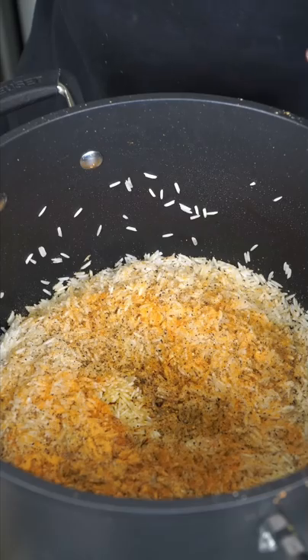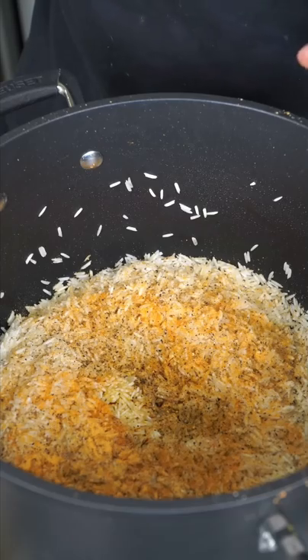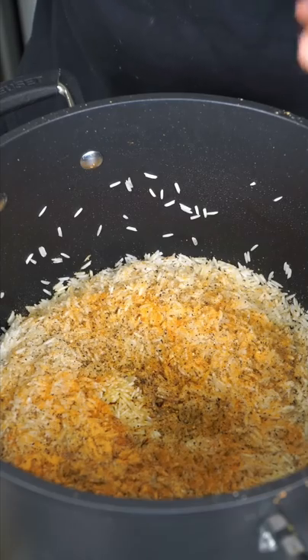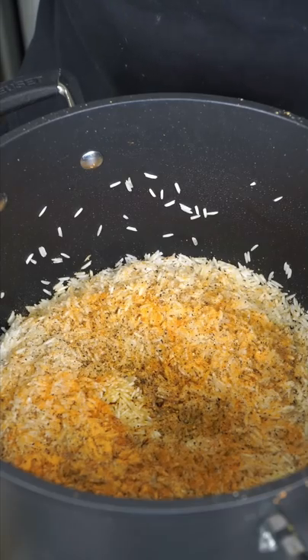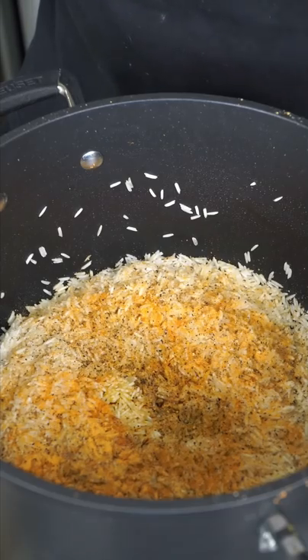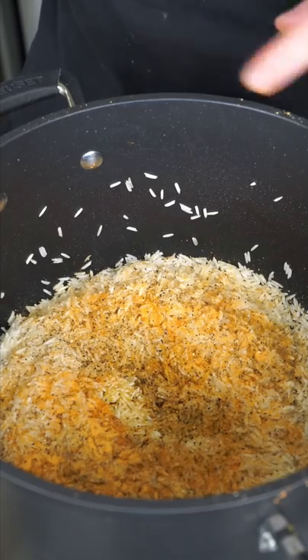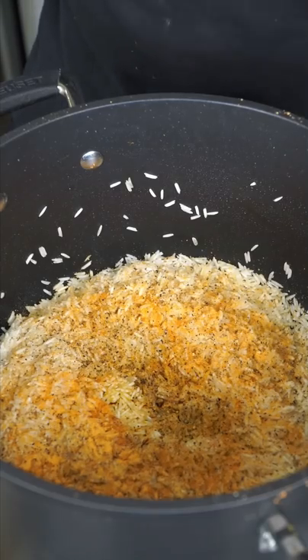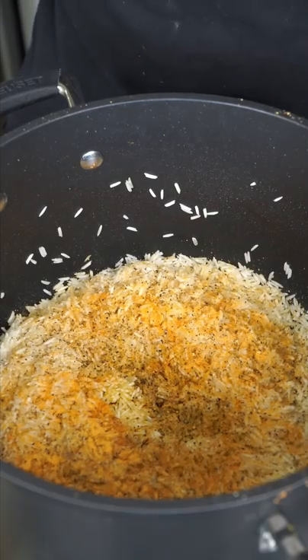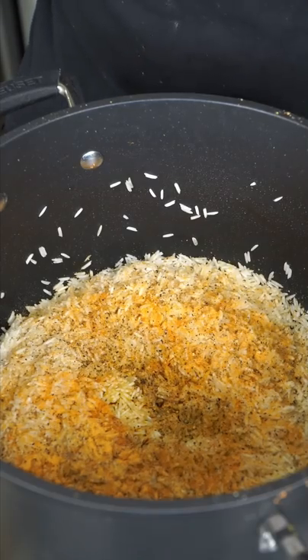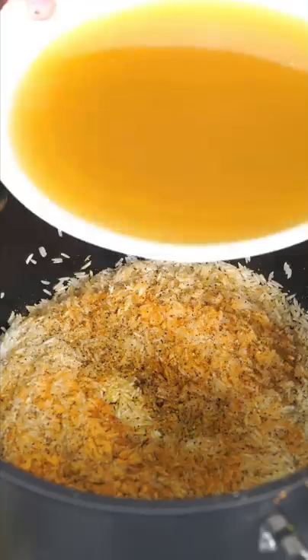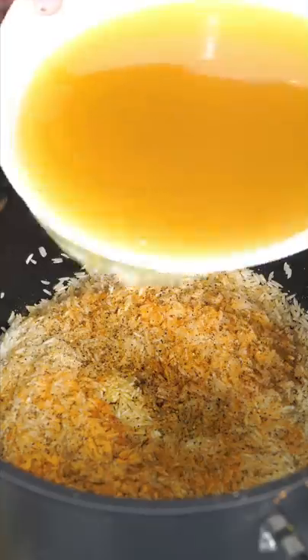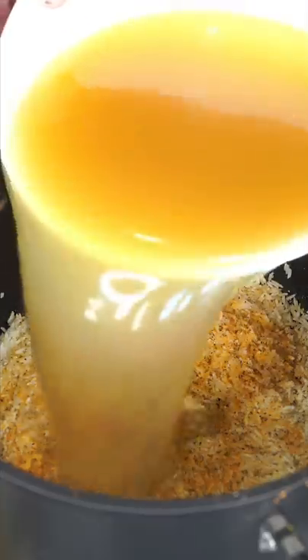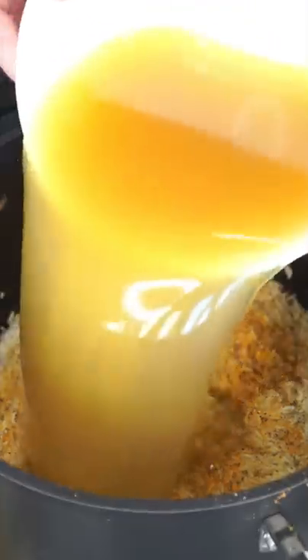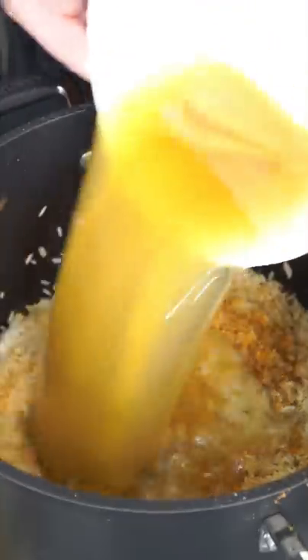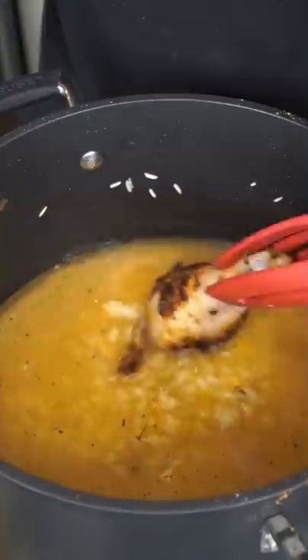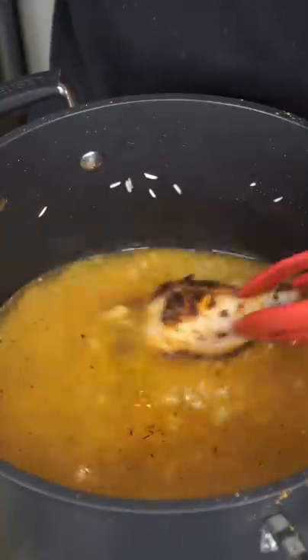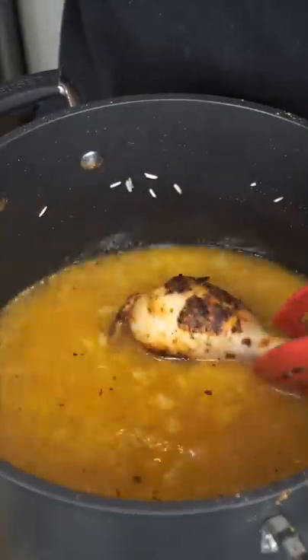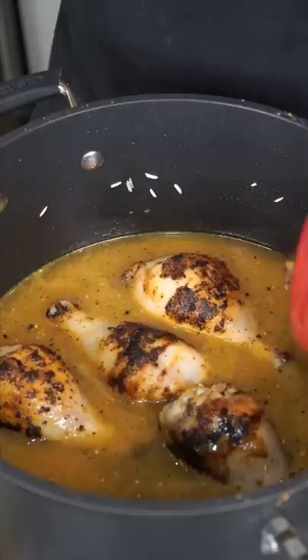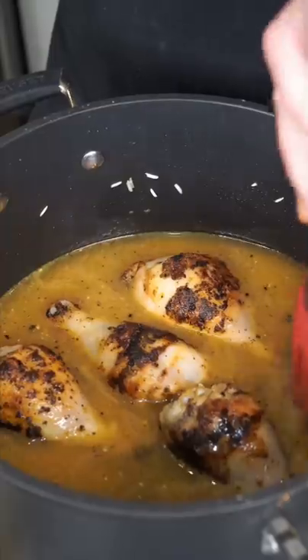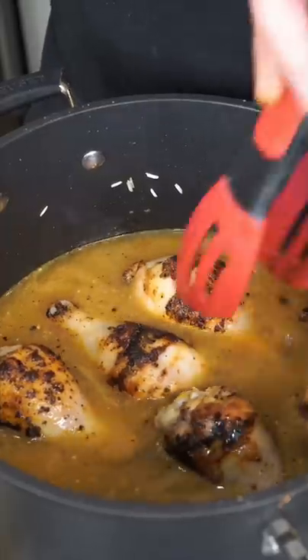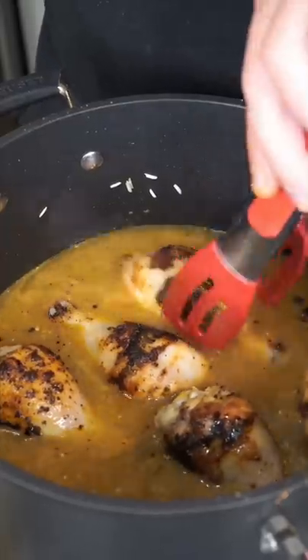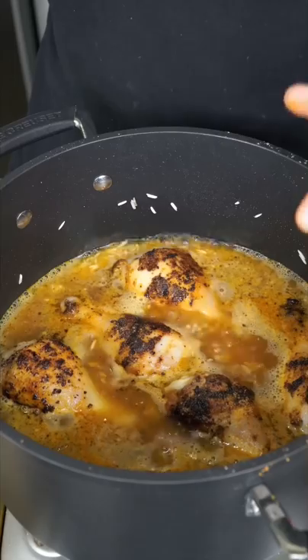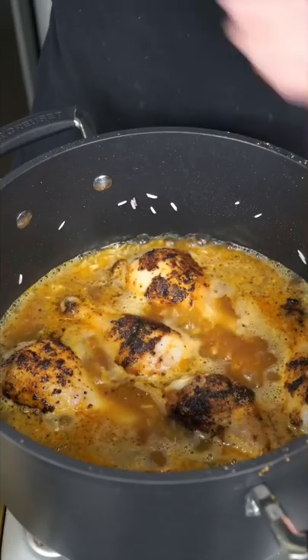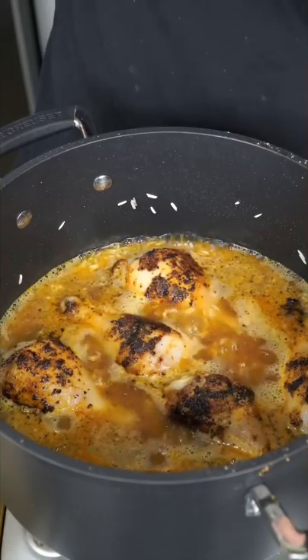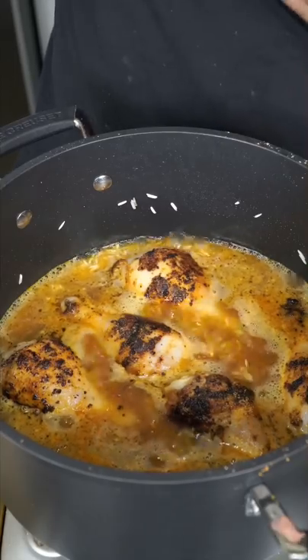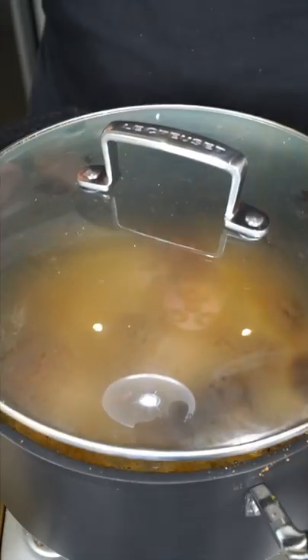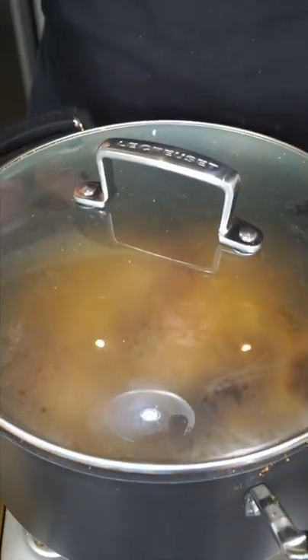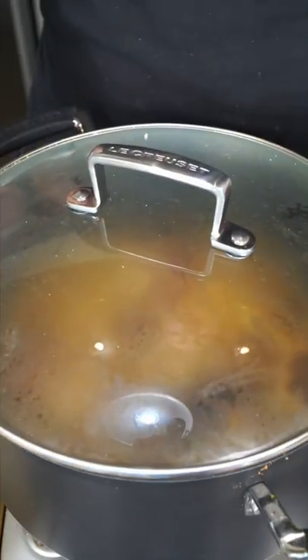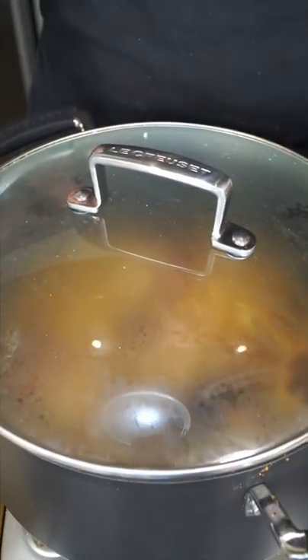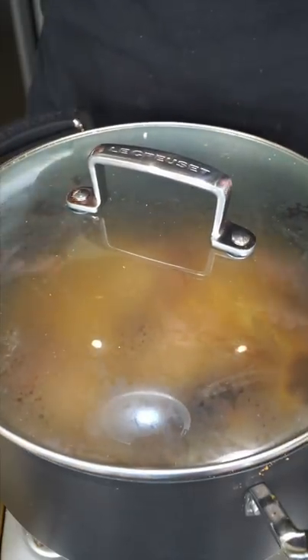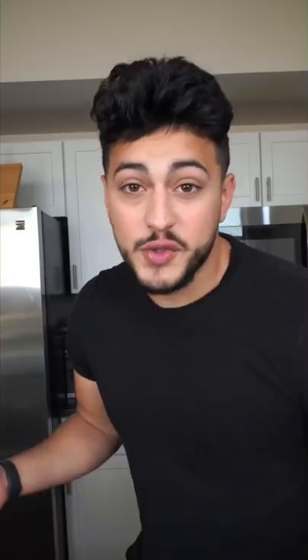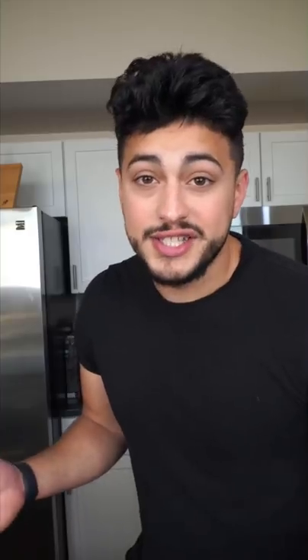We're toasting down our washed basmati rice and re-seasoned it. Go in with your homemade chicken stock. Snuggle in the chicken and bring it to a boil. When it starts to argue back, cover it with a lid and drop to a simmer.